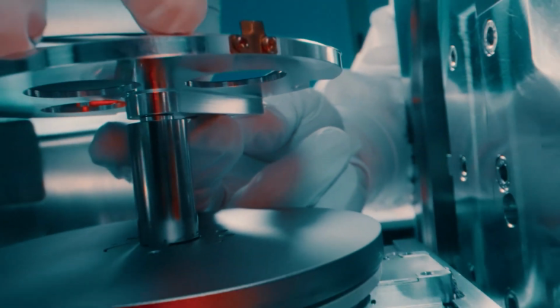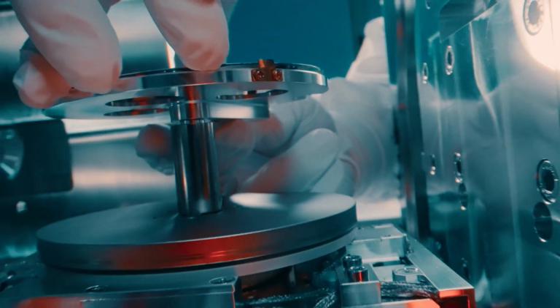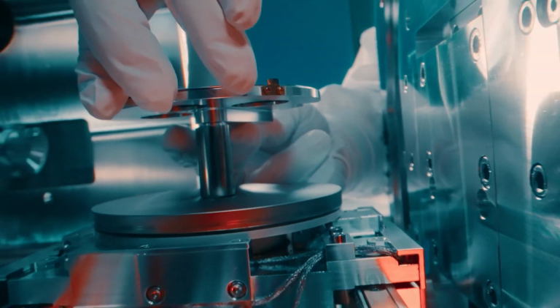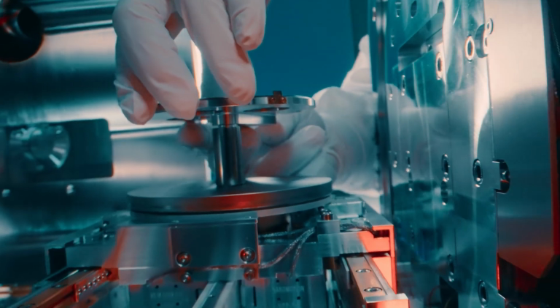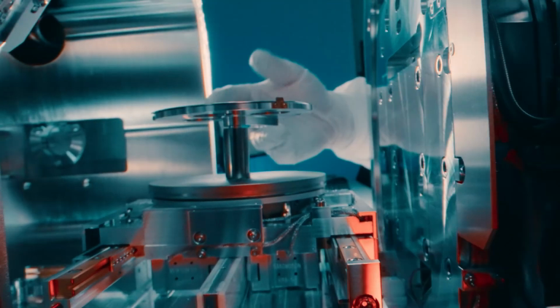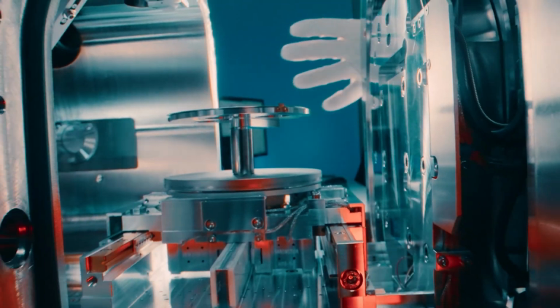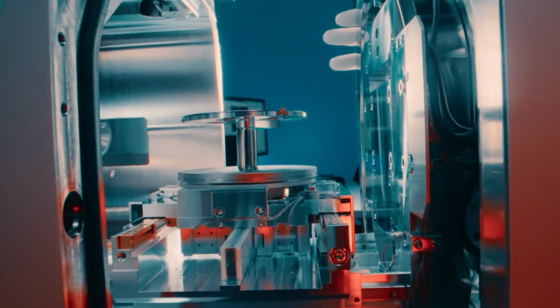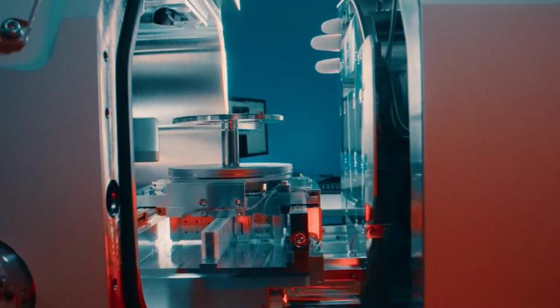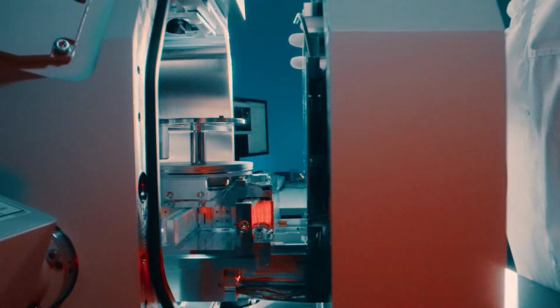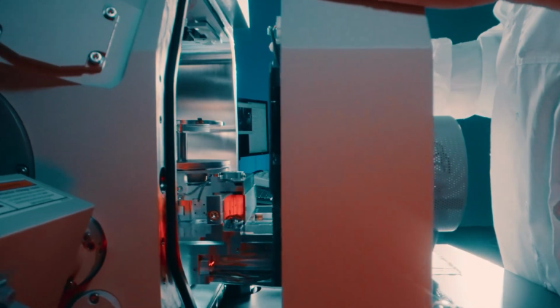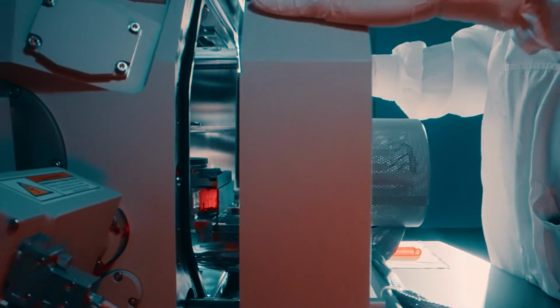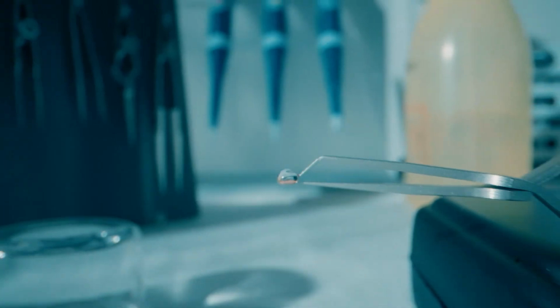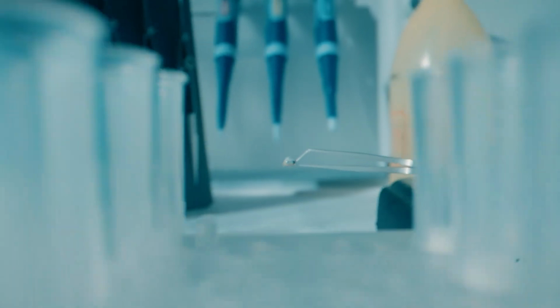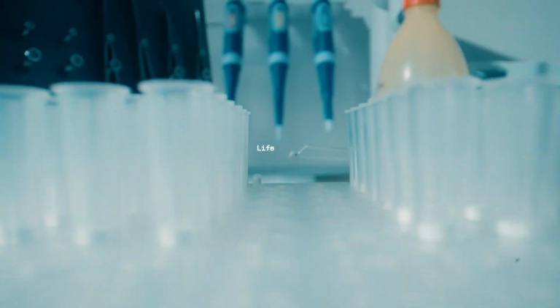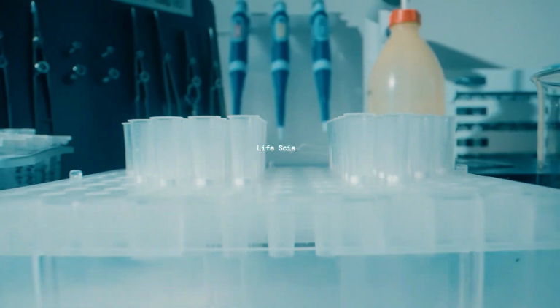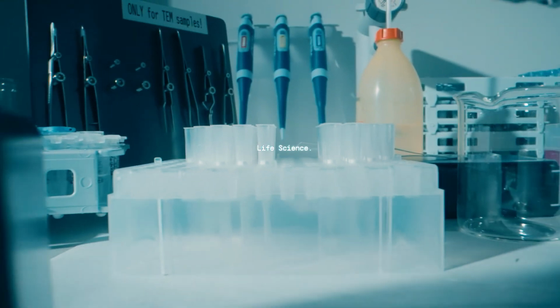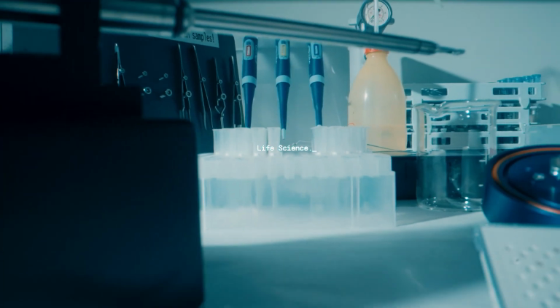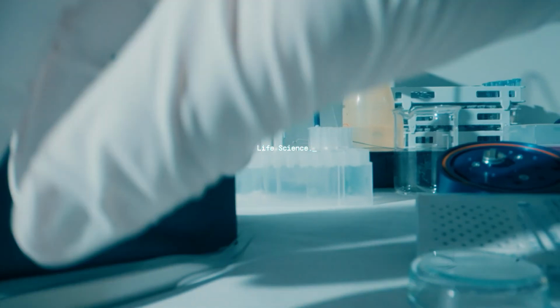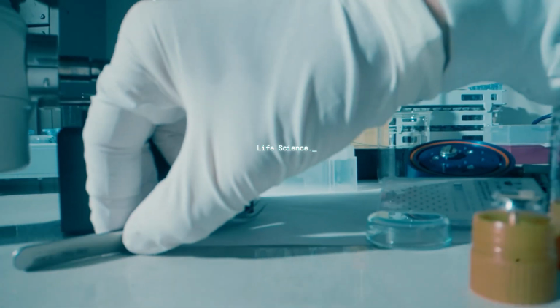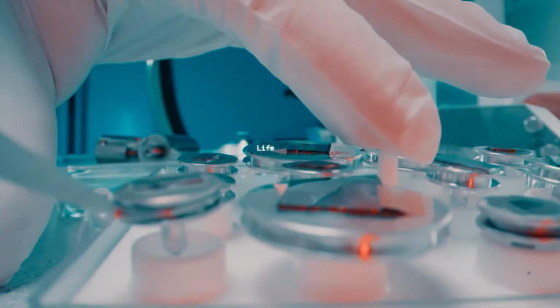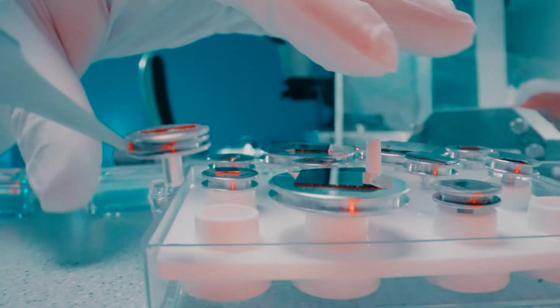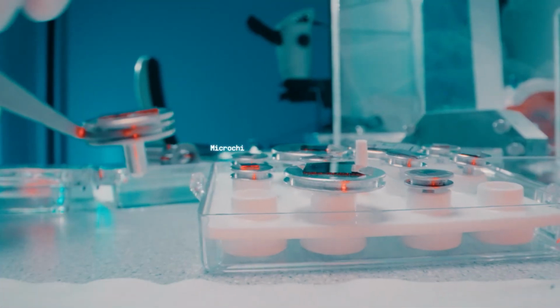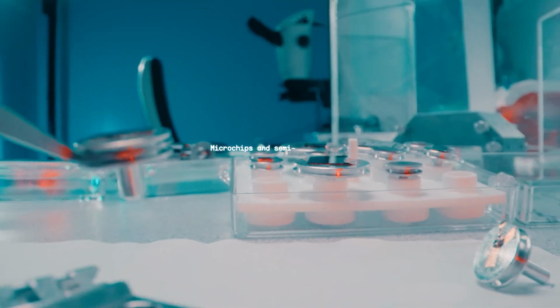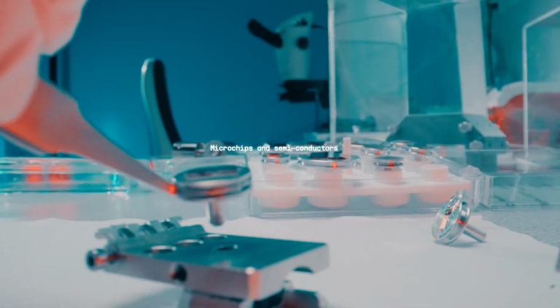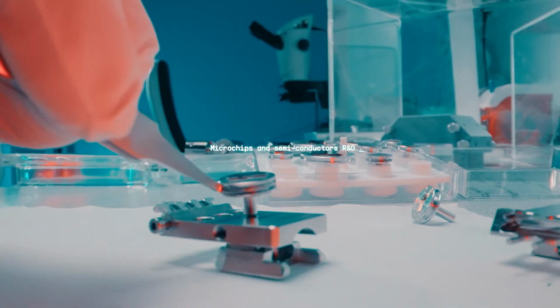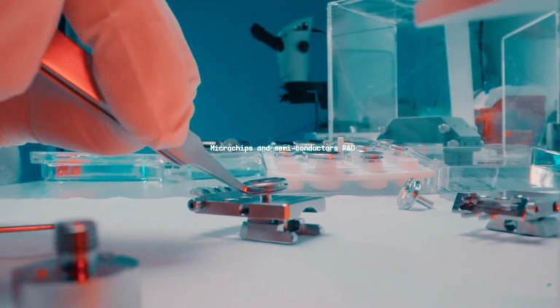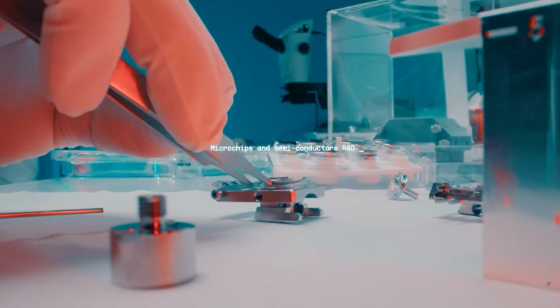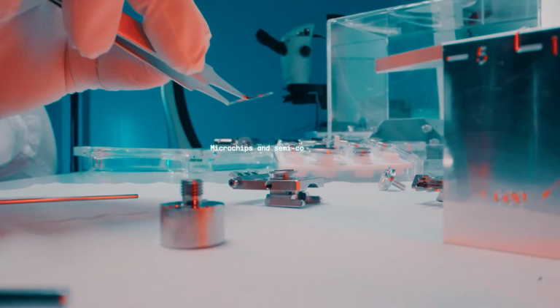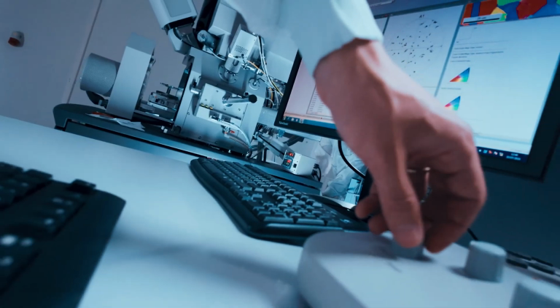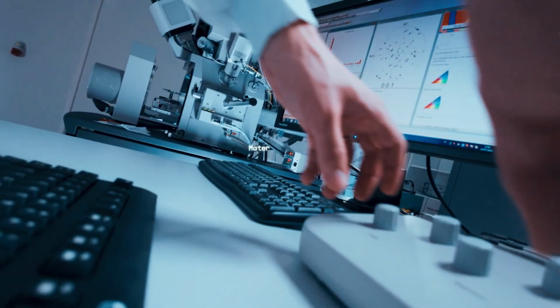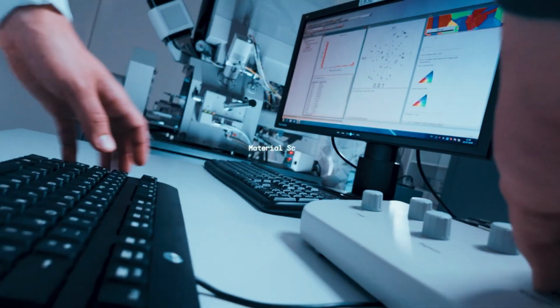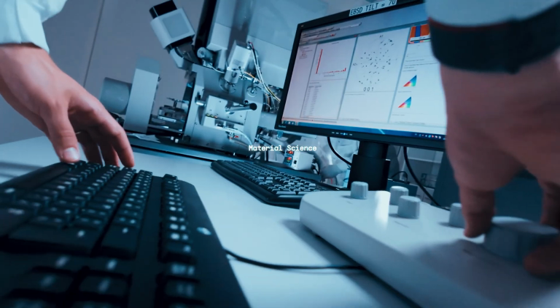Electron microscopy is transforming our world. It helps experts fight viruses, create energy-efficient microchips, and develop new materials.